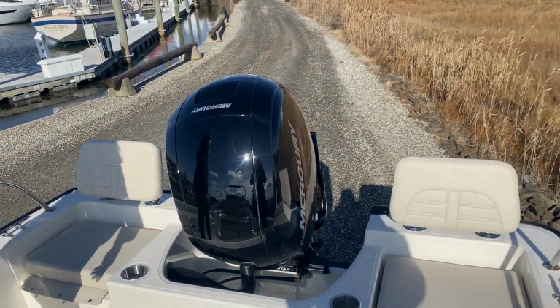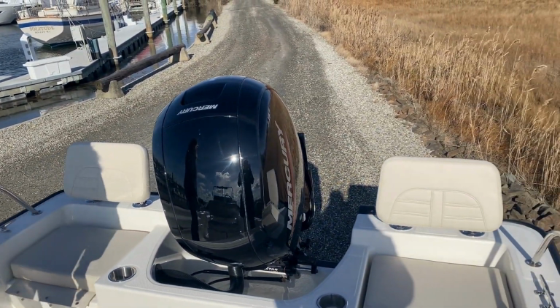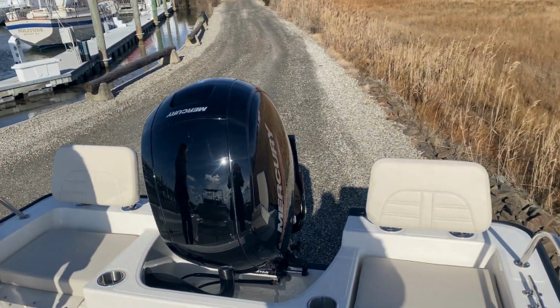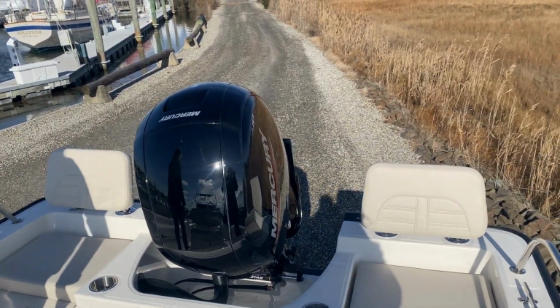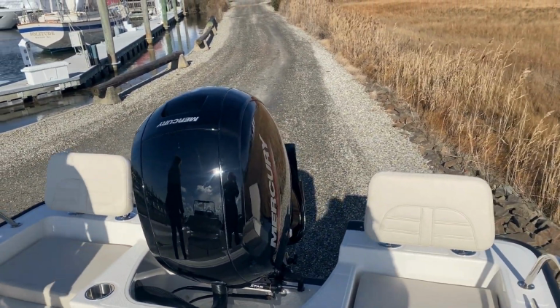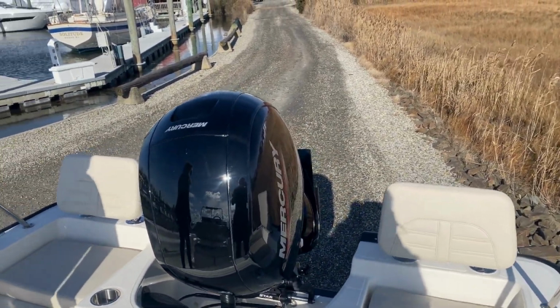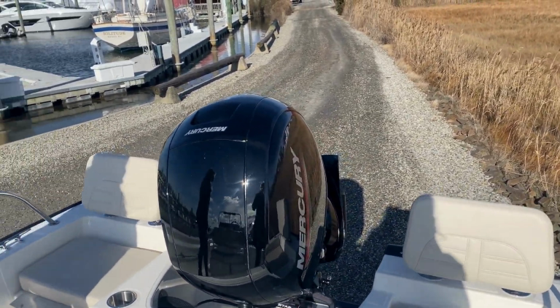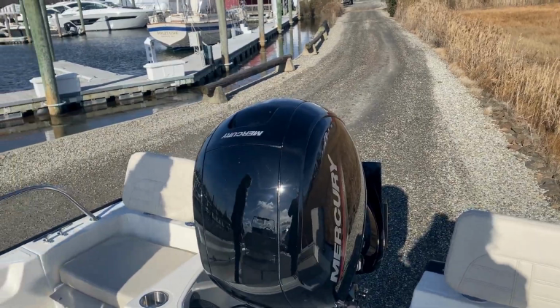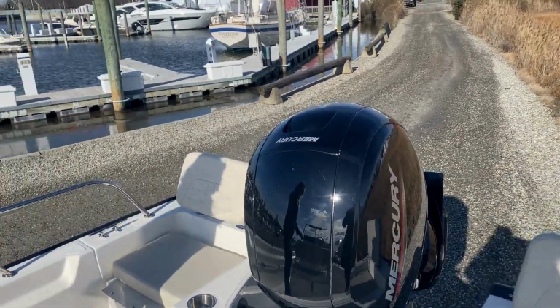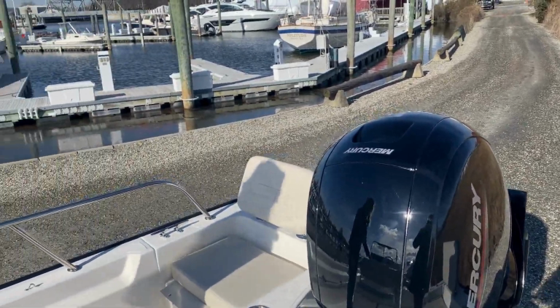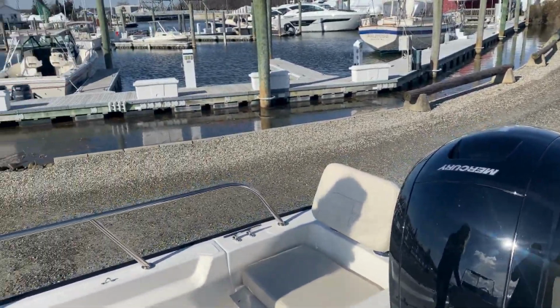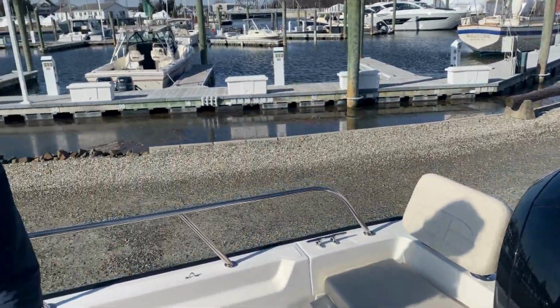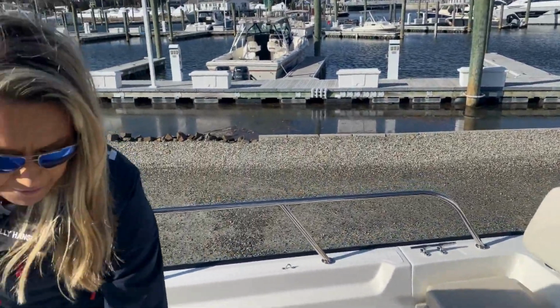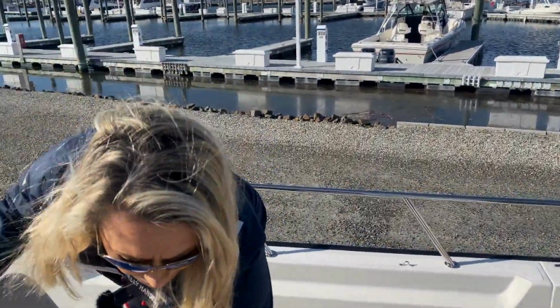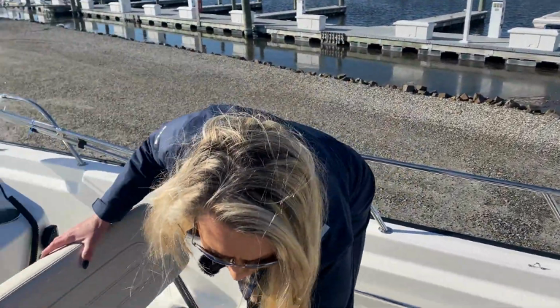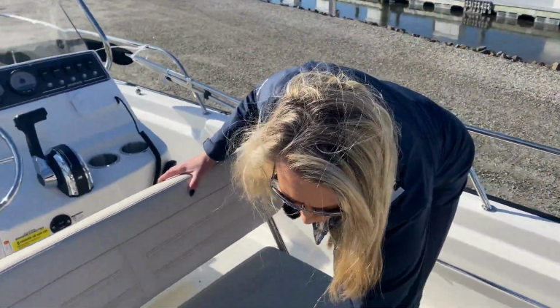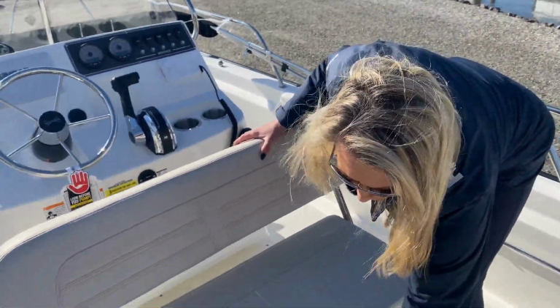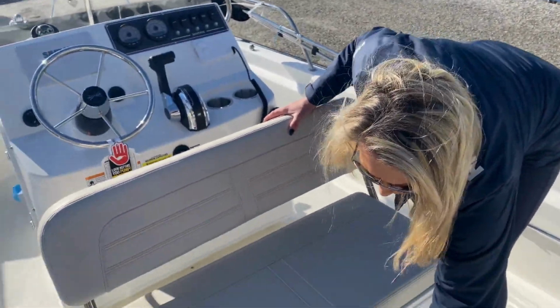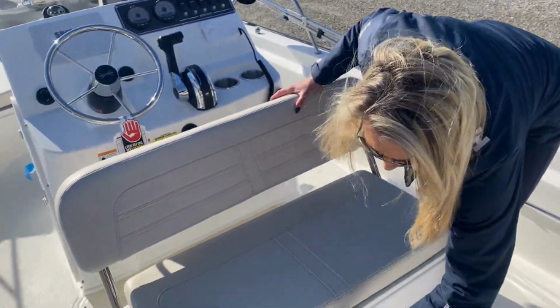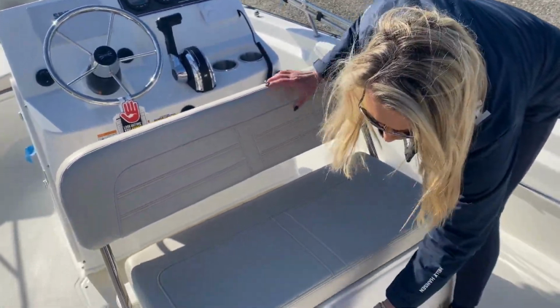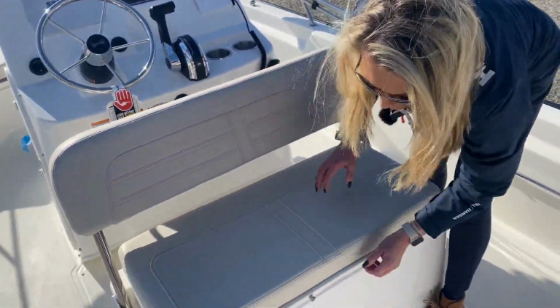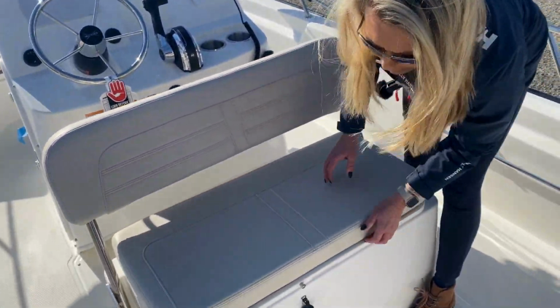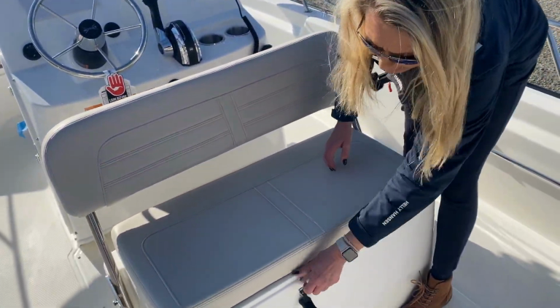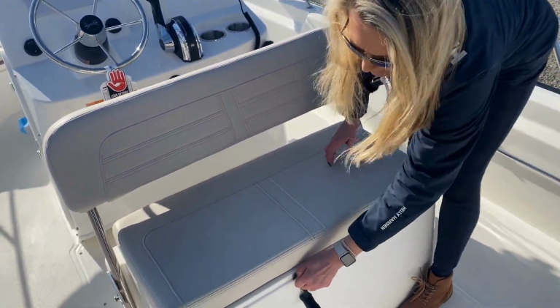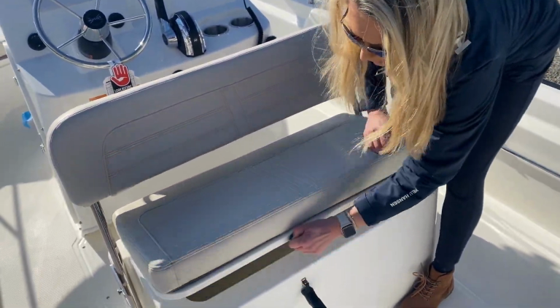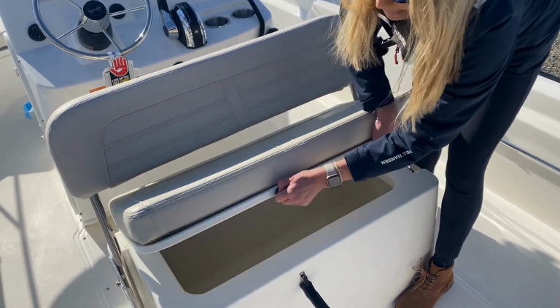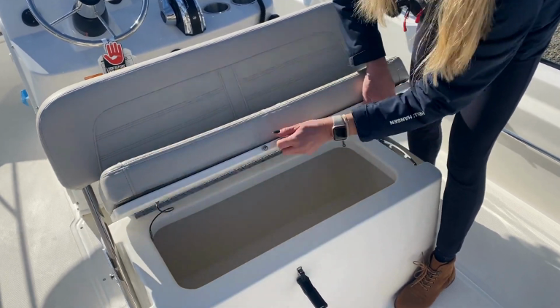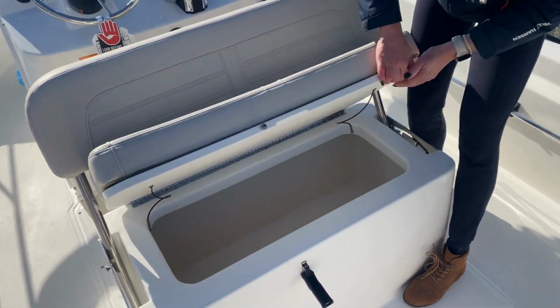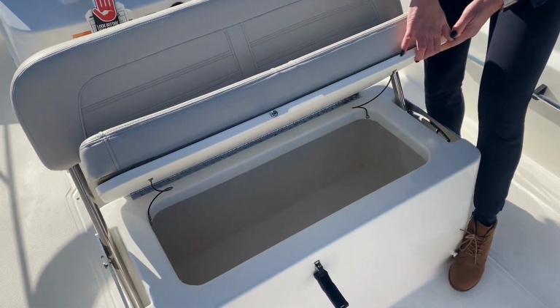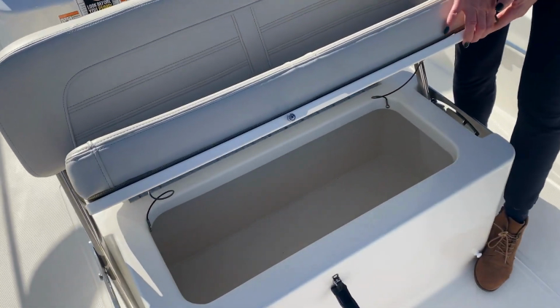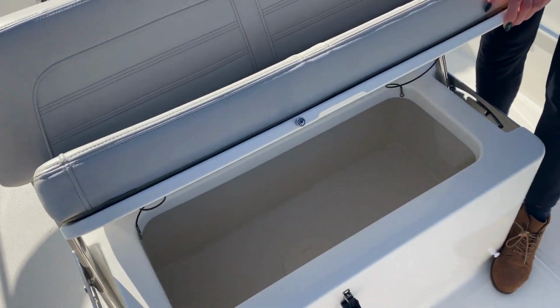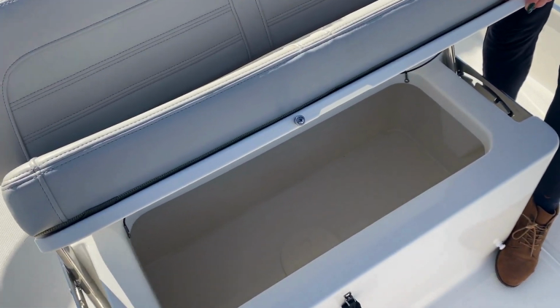As we walk forward here, you can see under this seat is a very spacious live well for all your fresh catch.